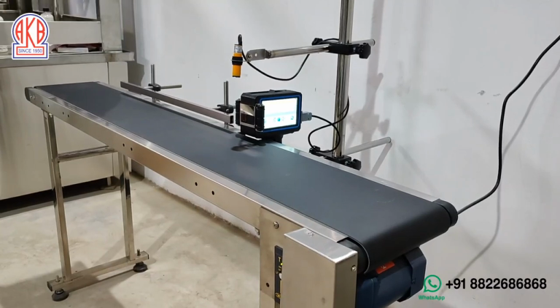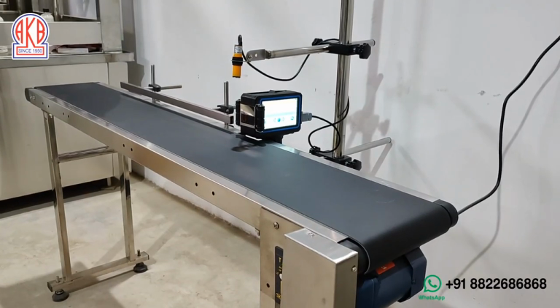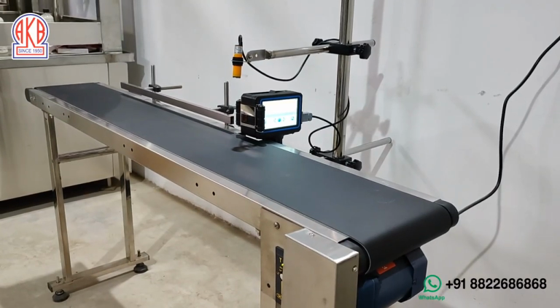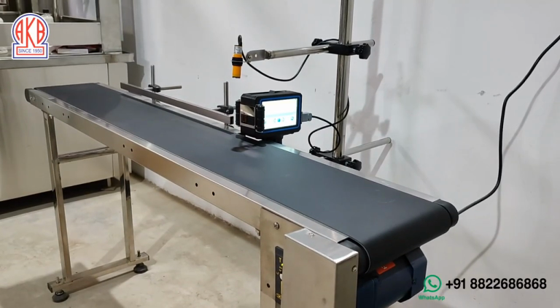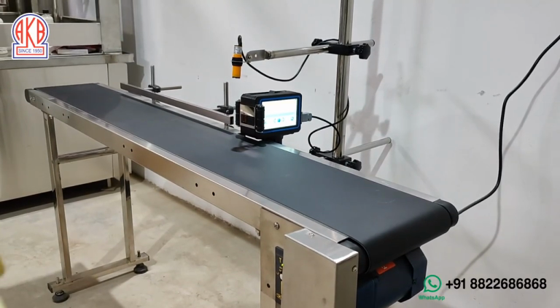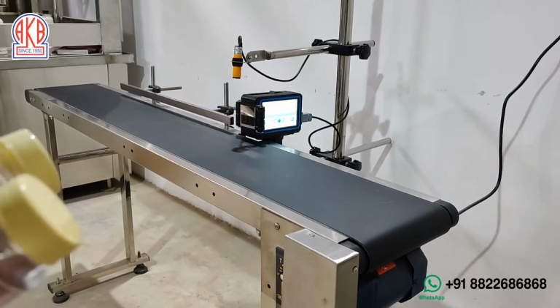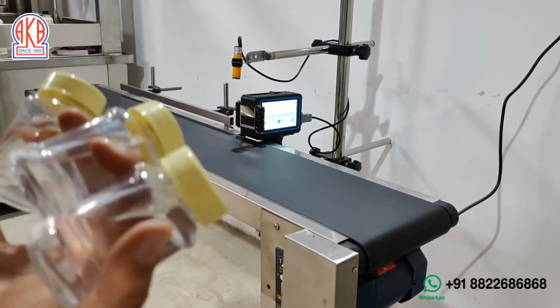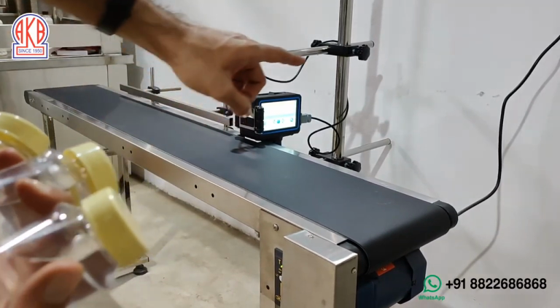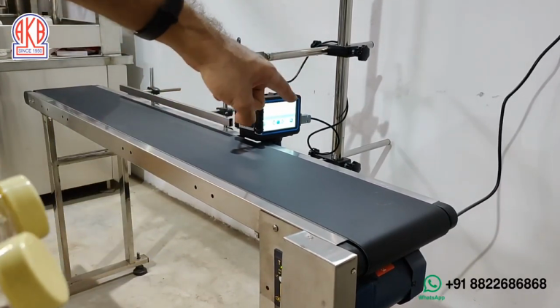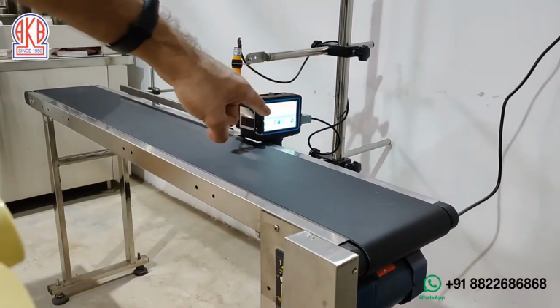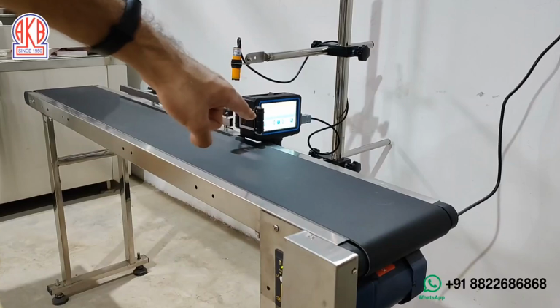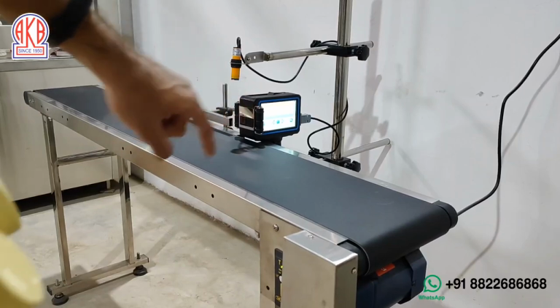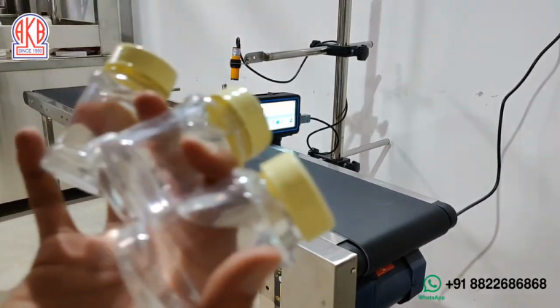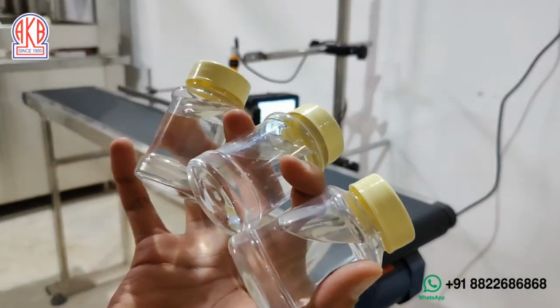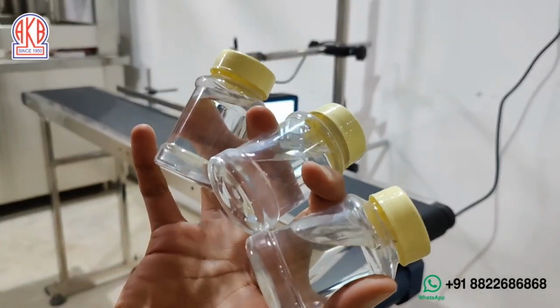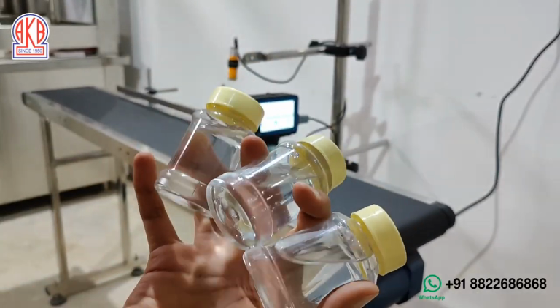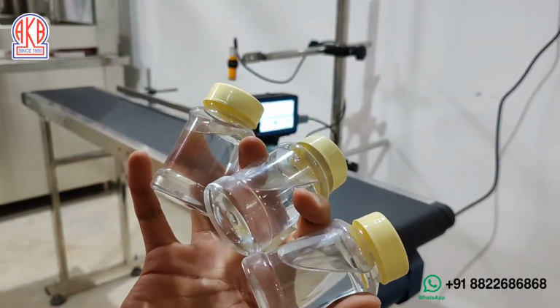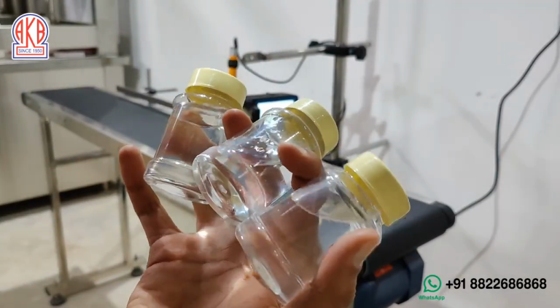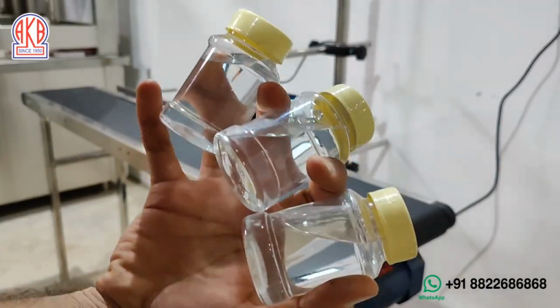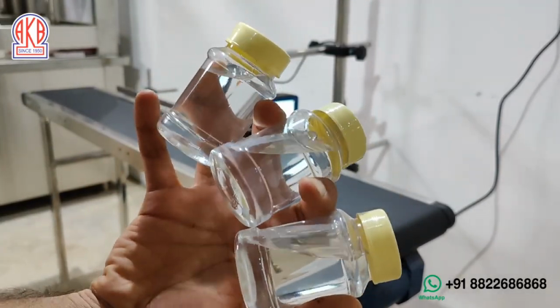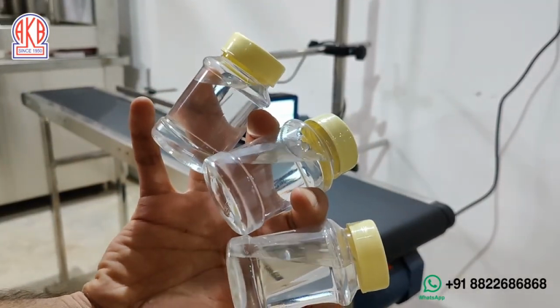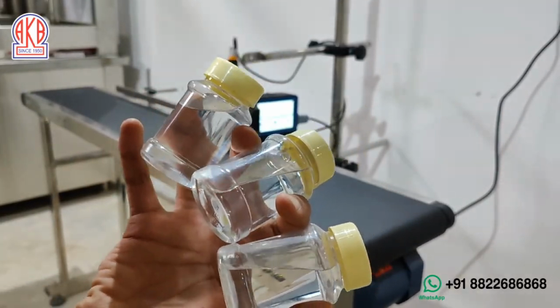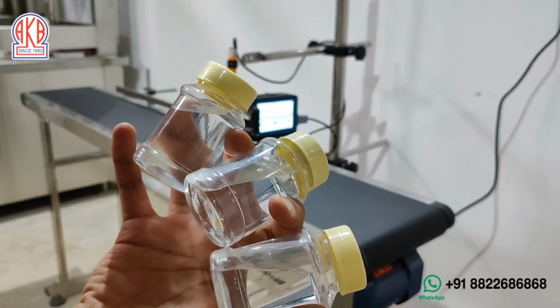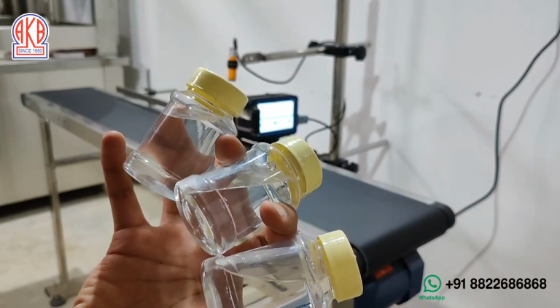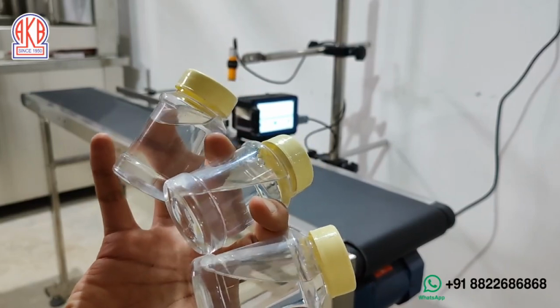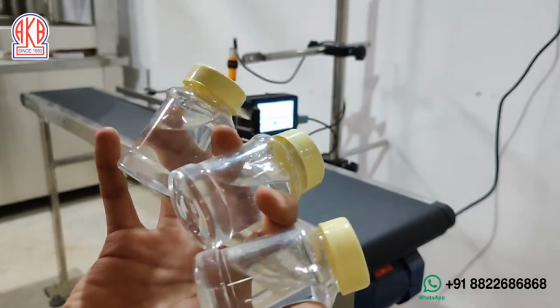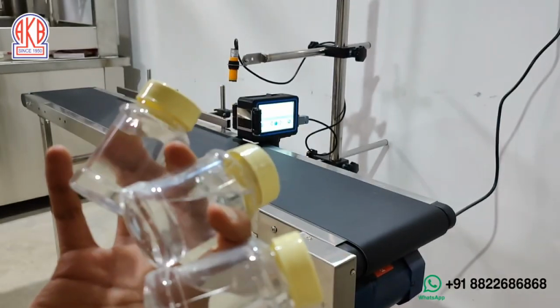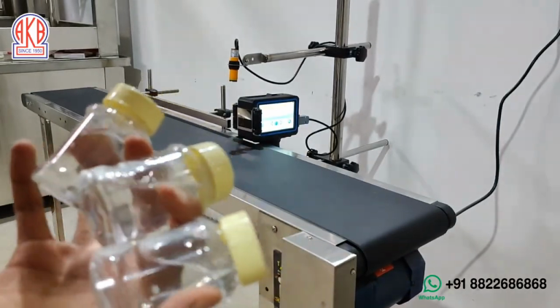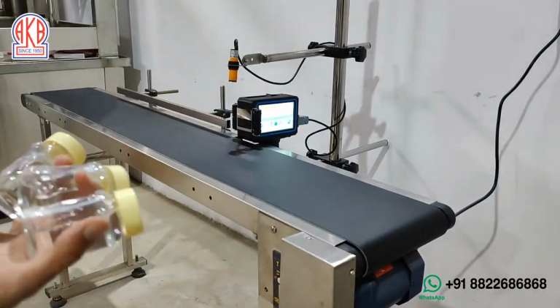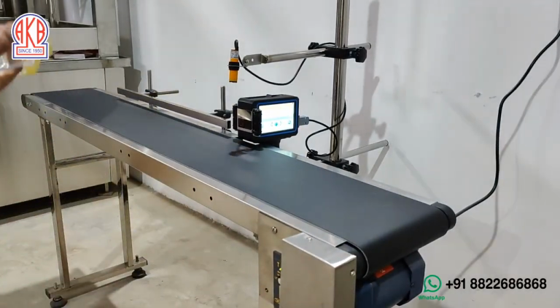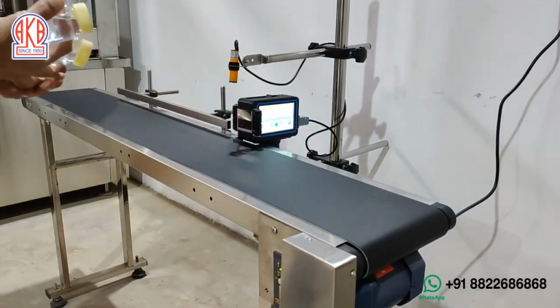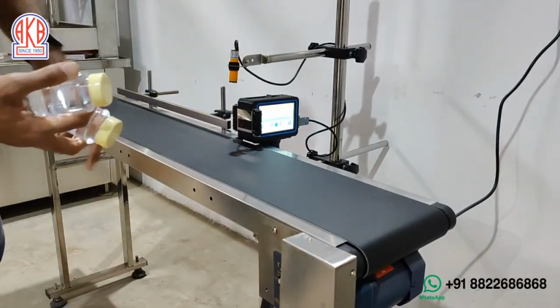Hello friends, welcome to AKB Machines. We are going to show with this printer how we will be able to print online on these three bottles, and we will show you how it is done.